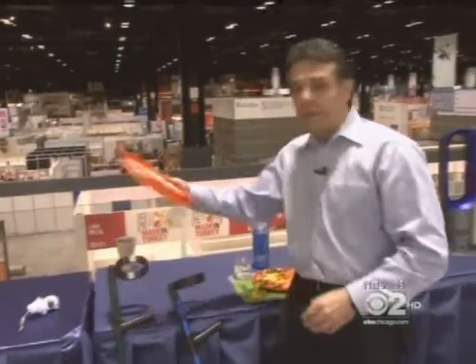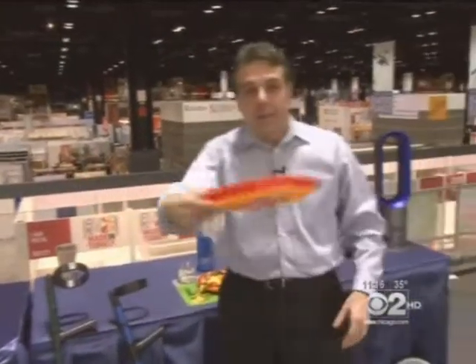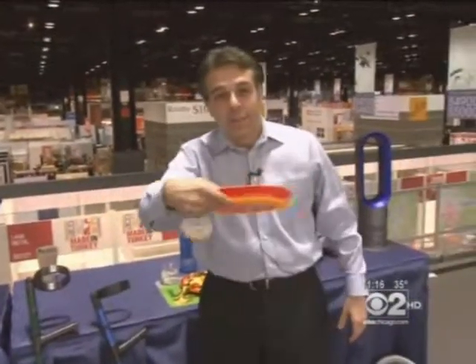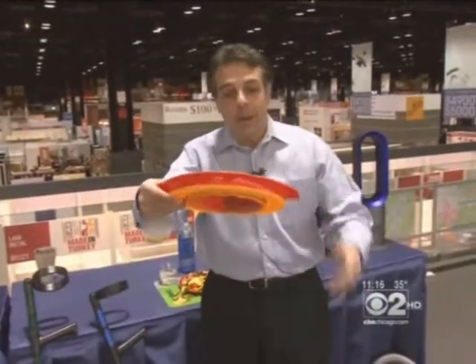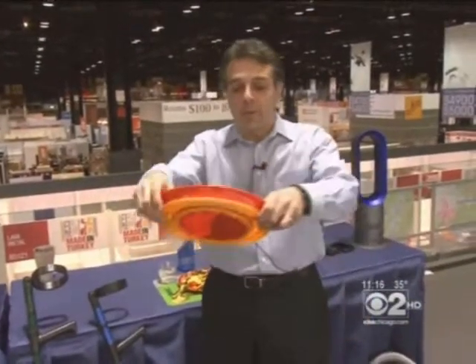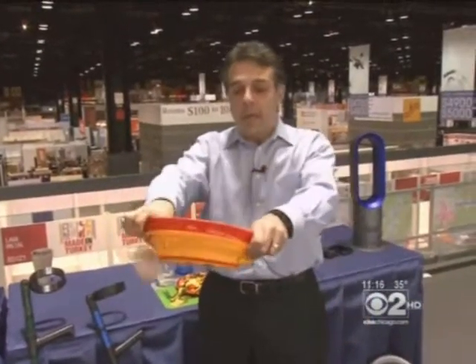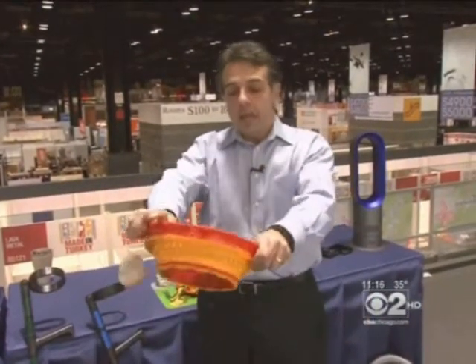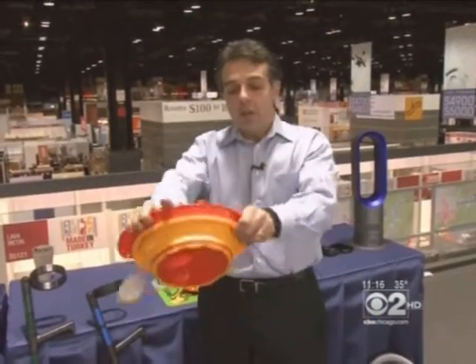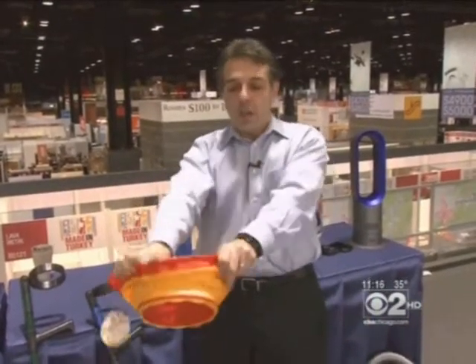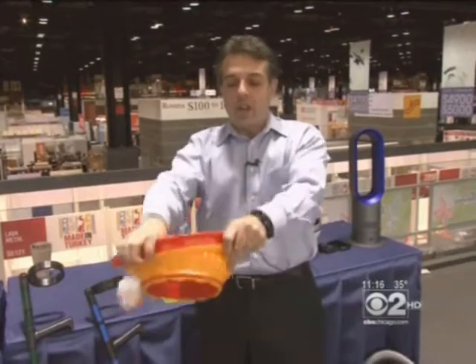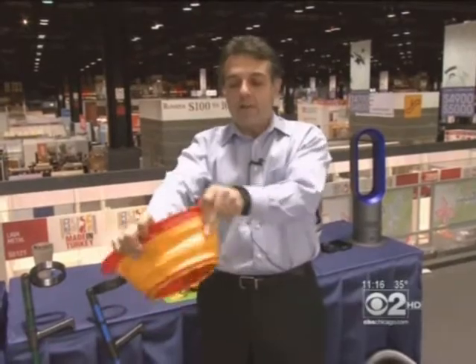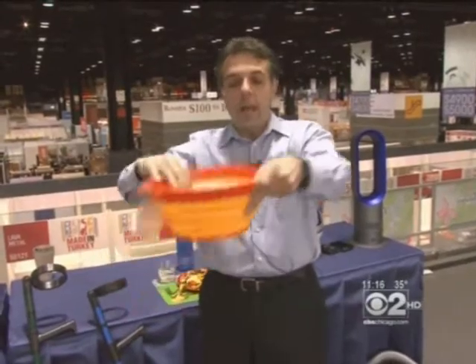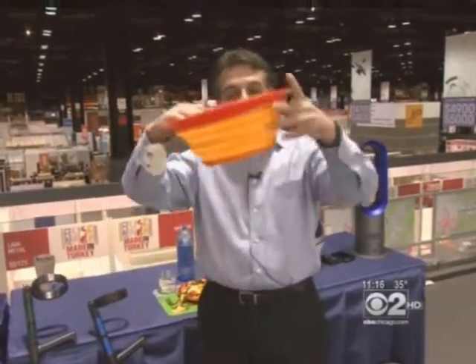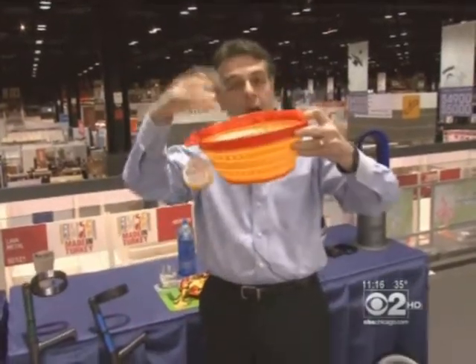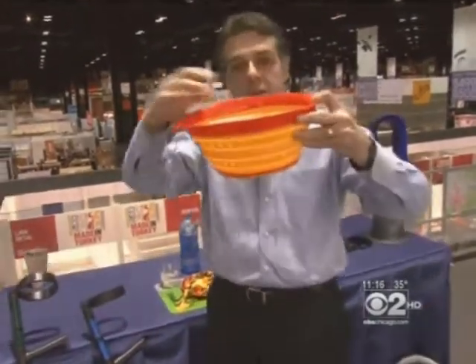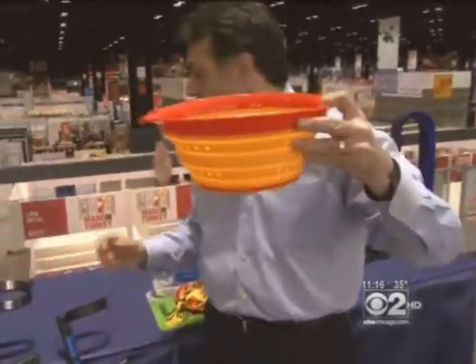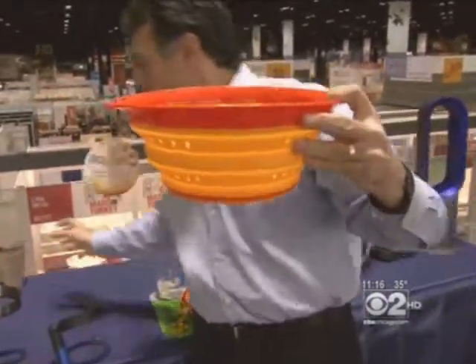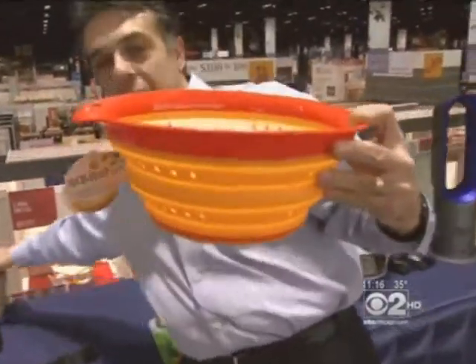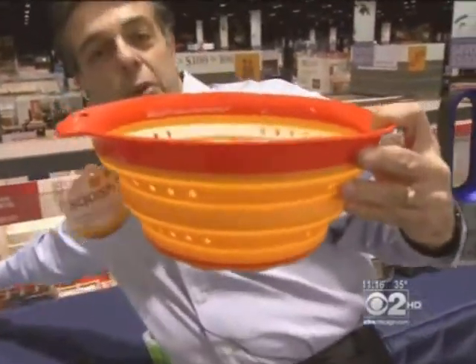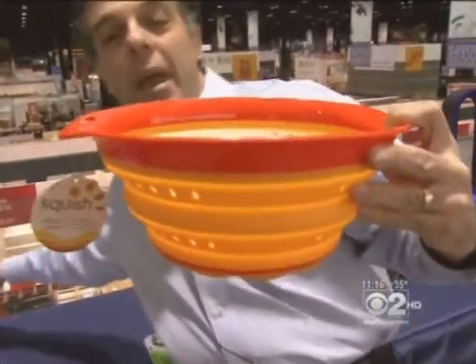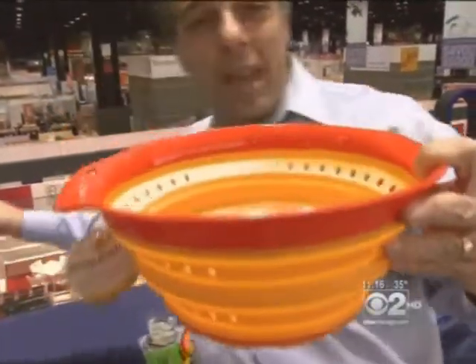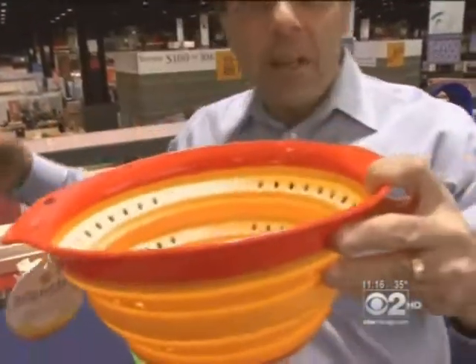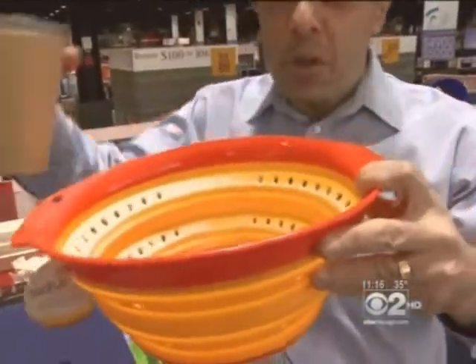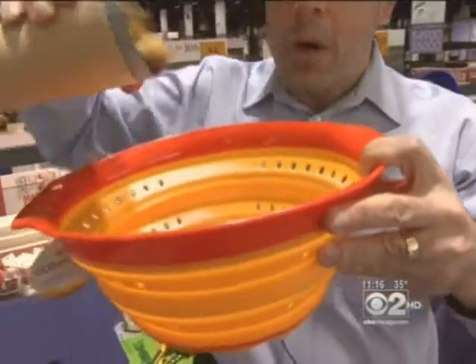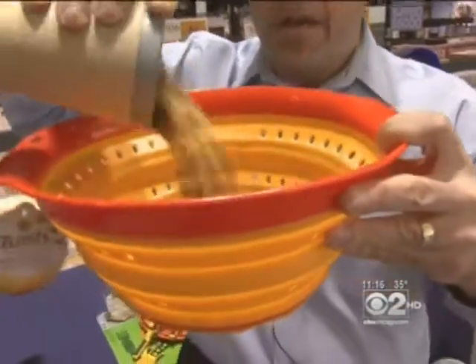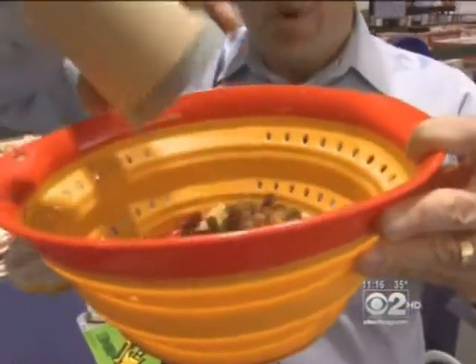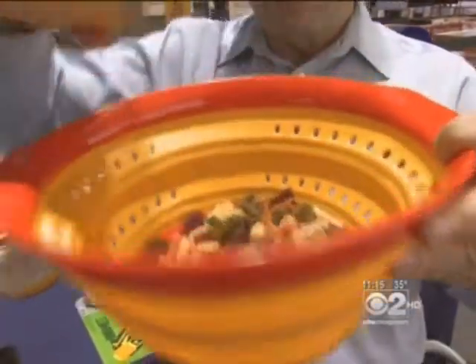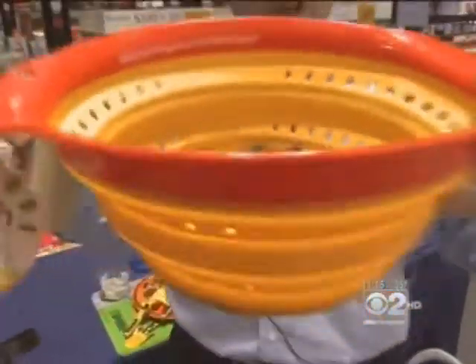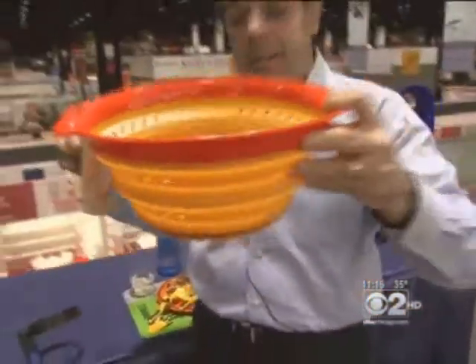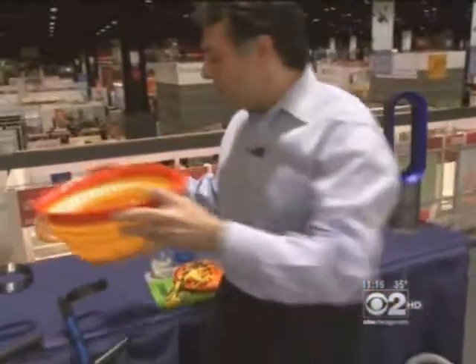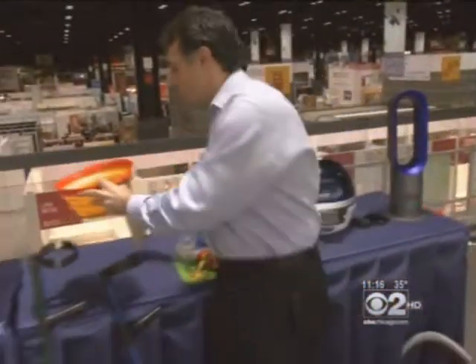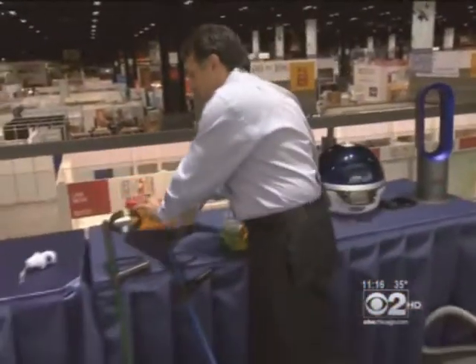It looks like a Frisbee, but it's not really a Frisbee. It's called the Squish, and it's actually a colander that you can fold. Because it folds up, it makes it easier to store, but then when it's time to strain your pasta, you can strain it right there.